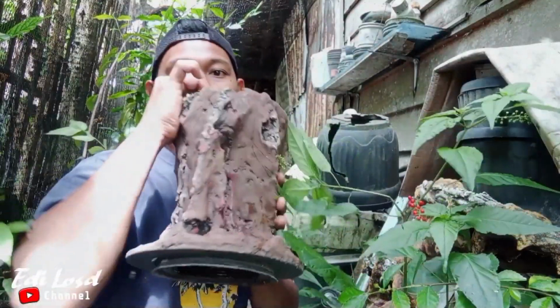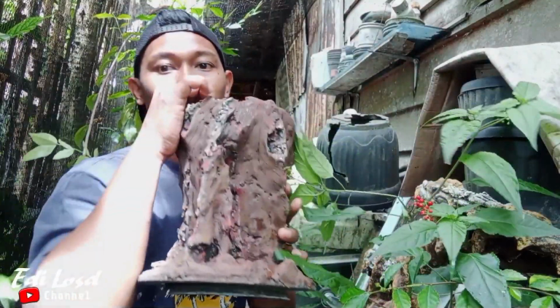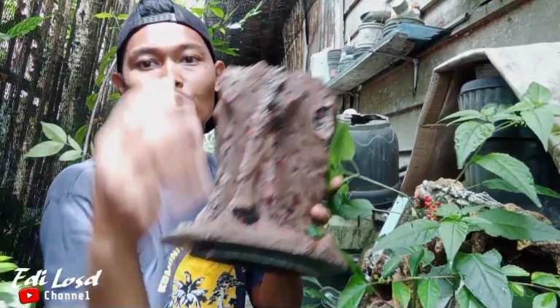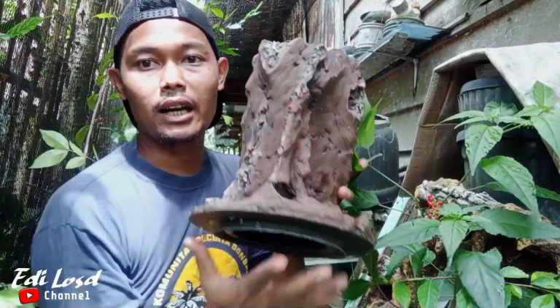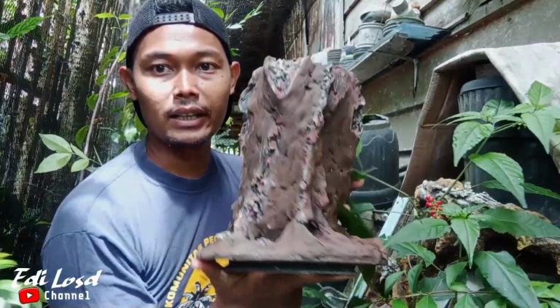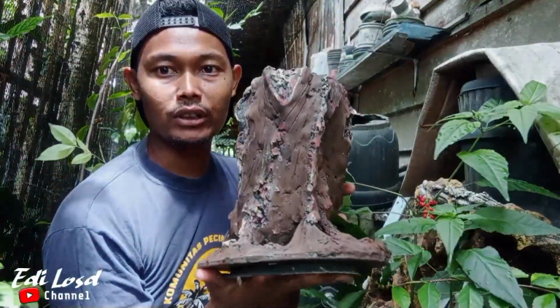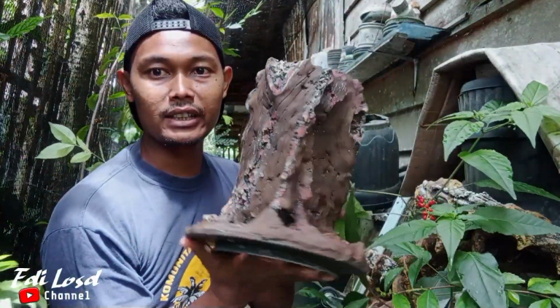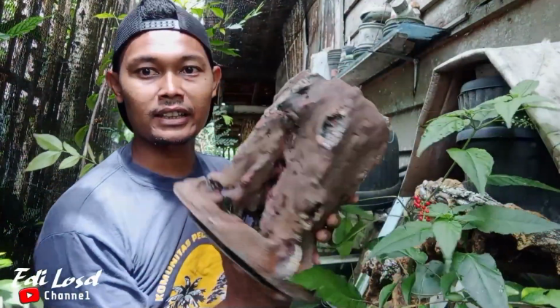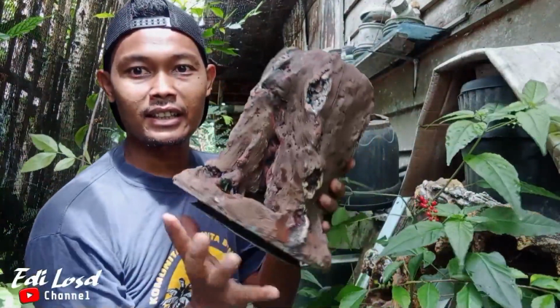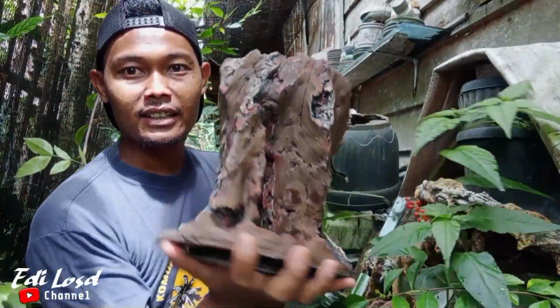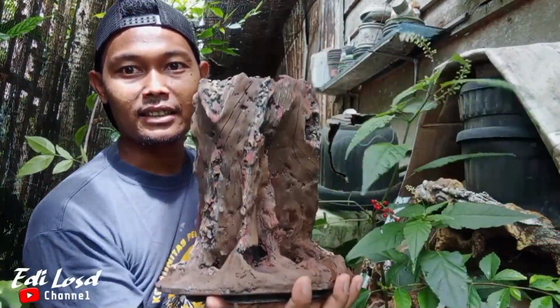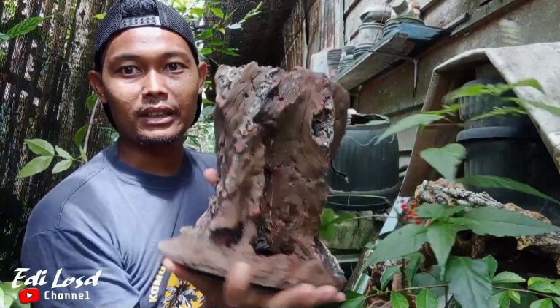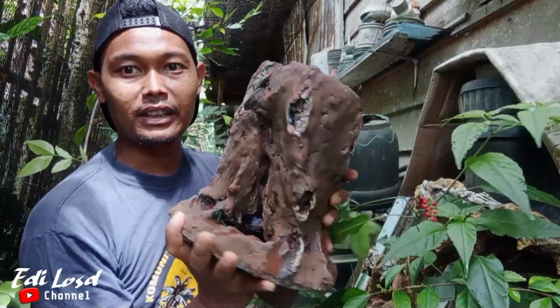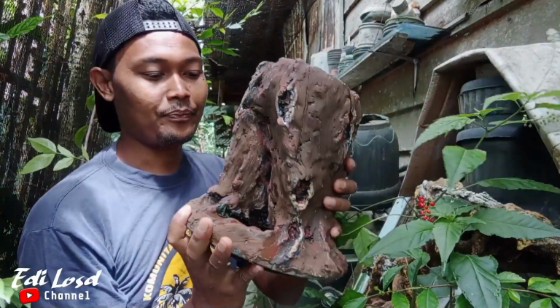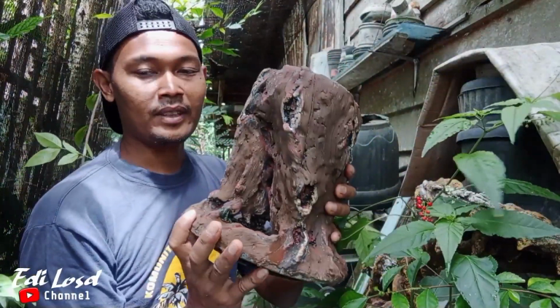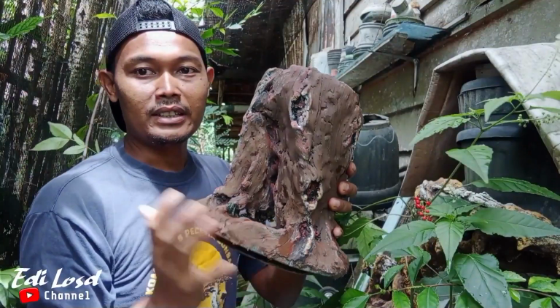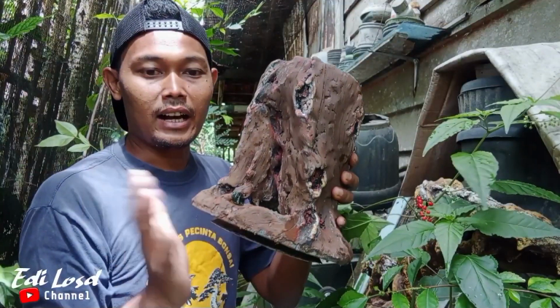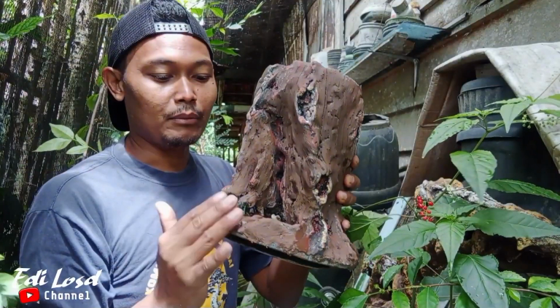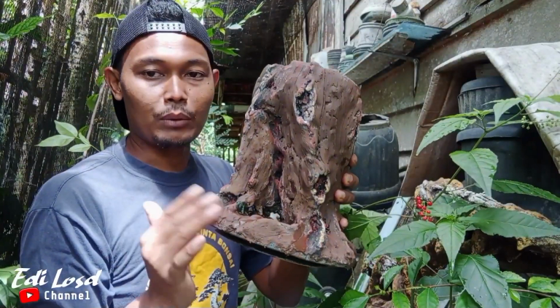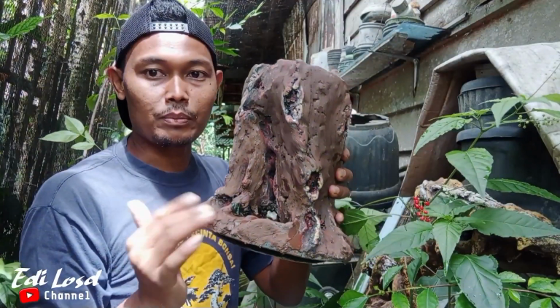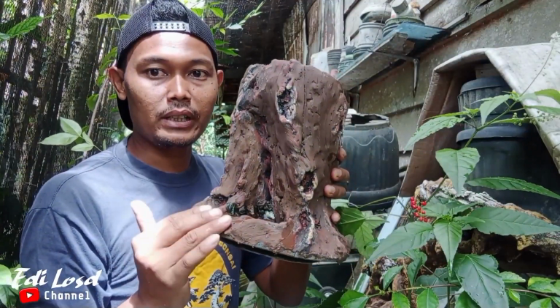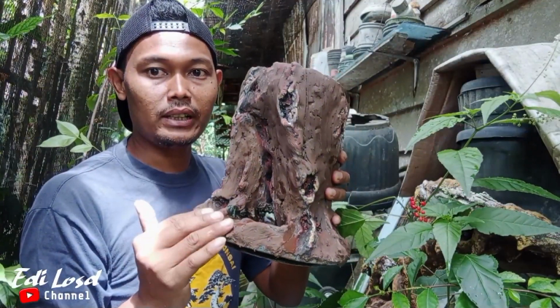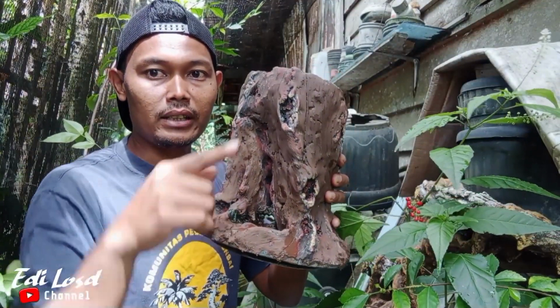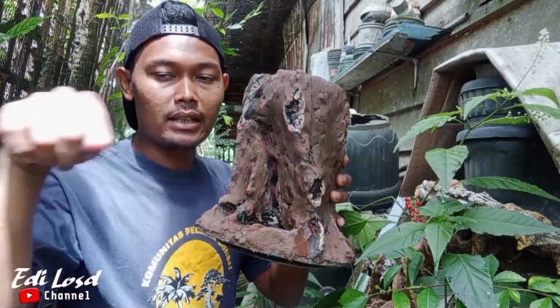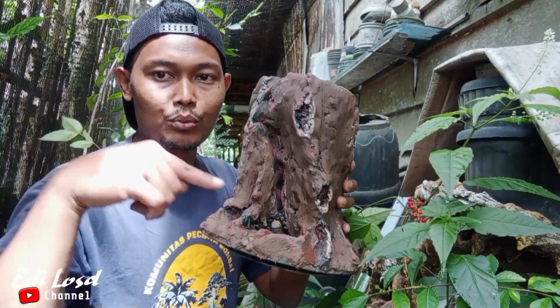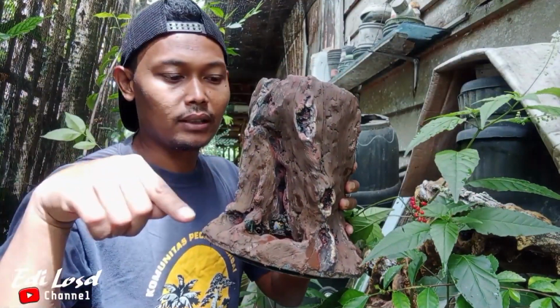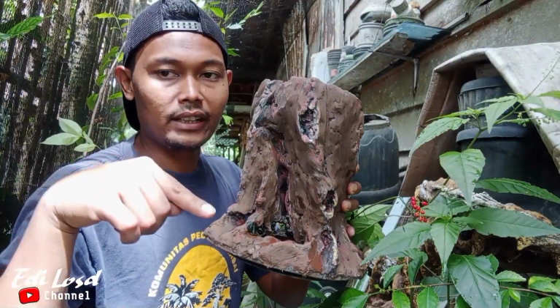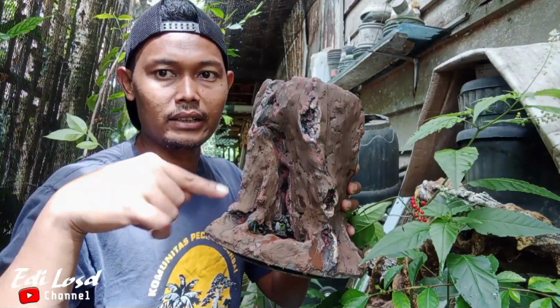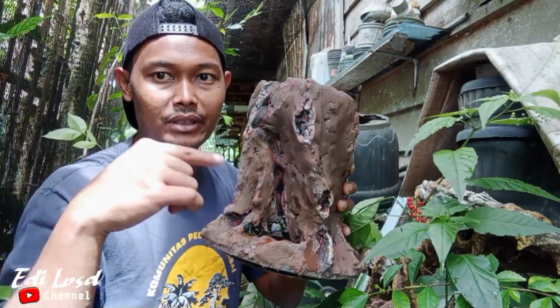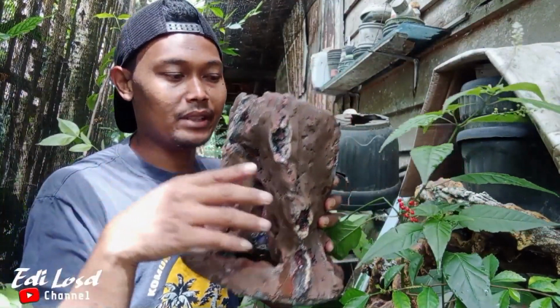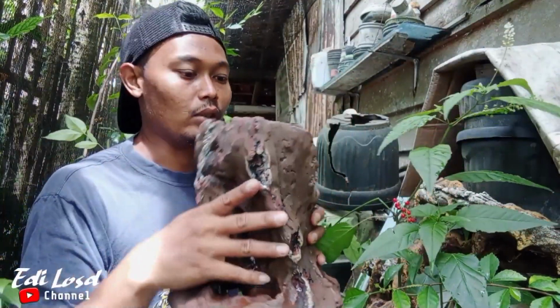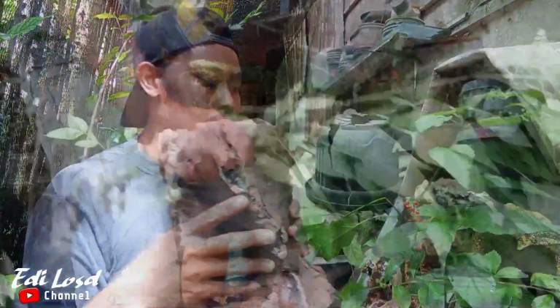Saya sudah mendapatkan potnya. Ini potnya di sini, seperti ini. Jika ingin membuat pot seperti ini, nanti saya cantumkan linknya di deskripsi ya.